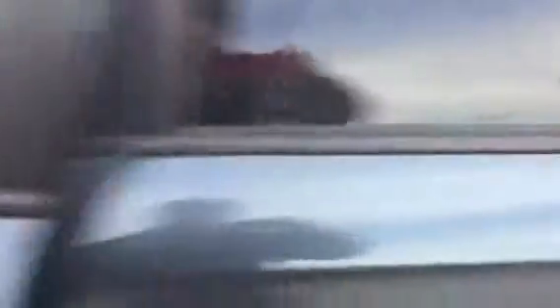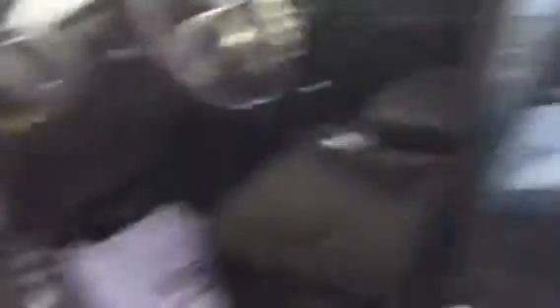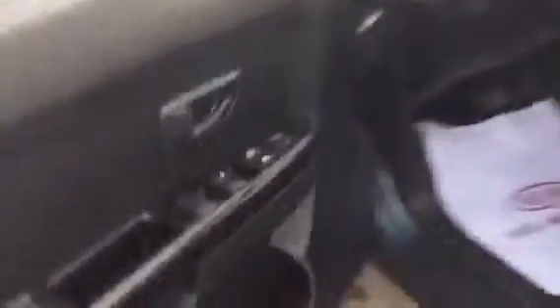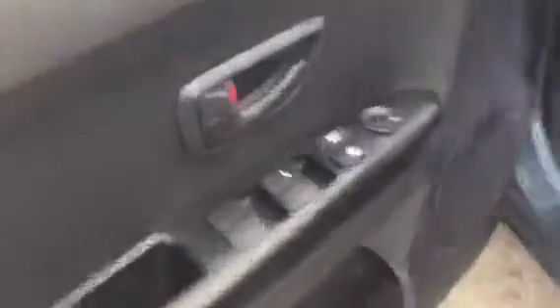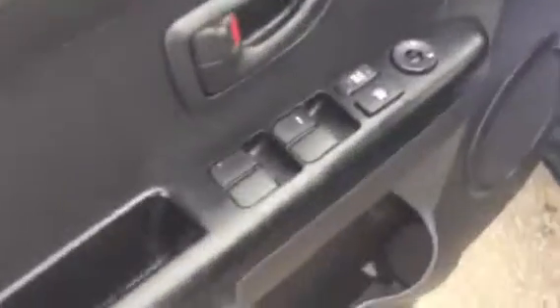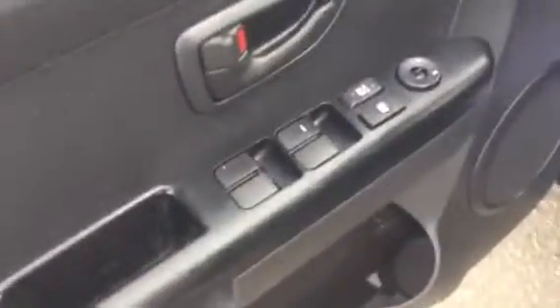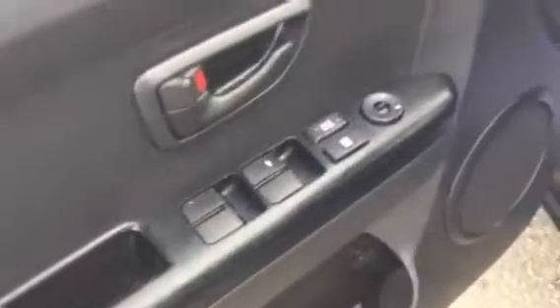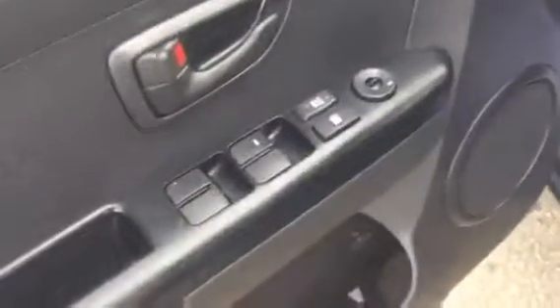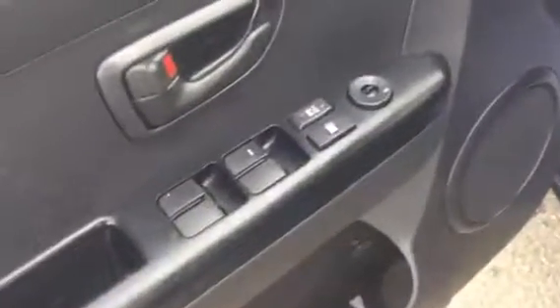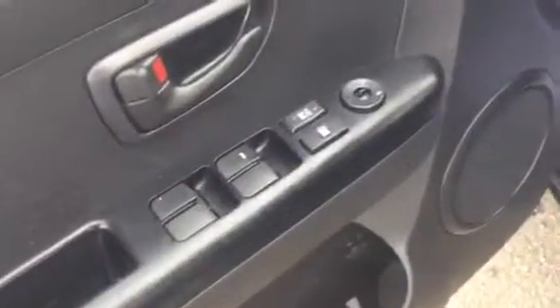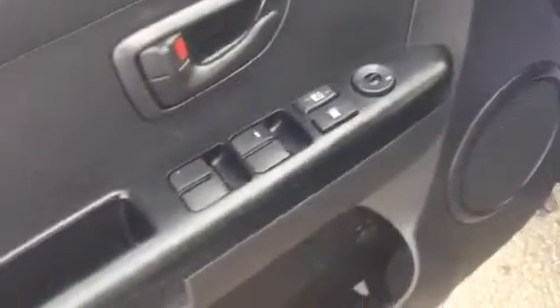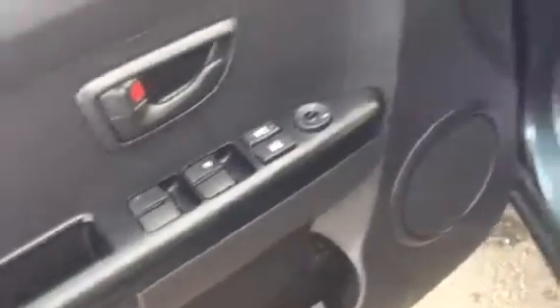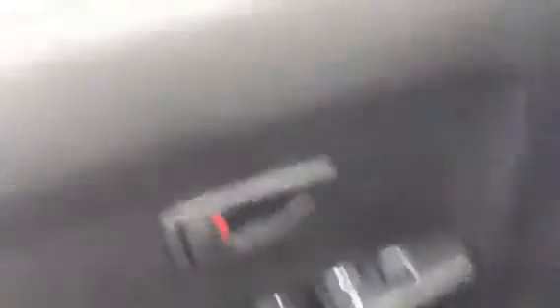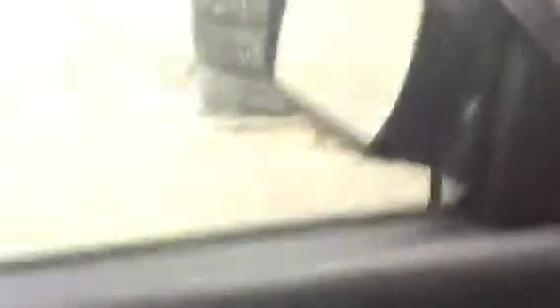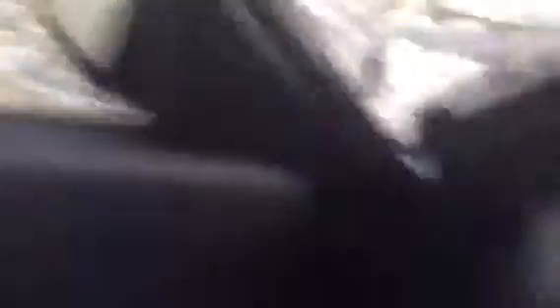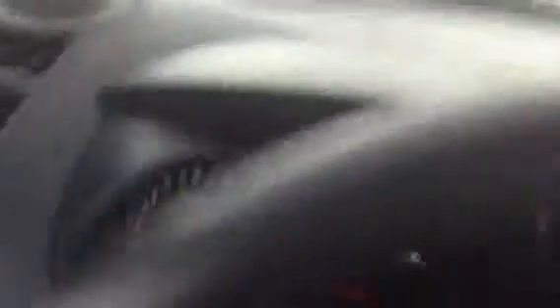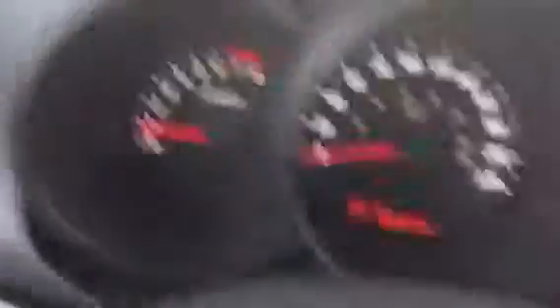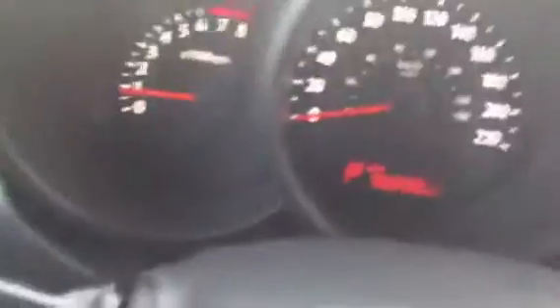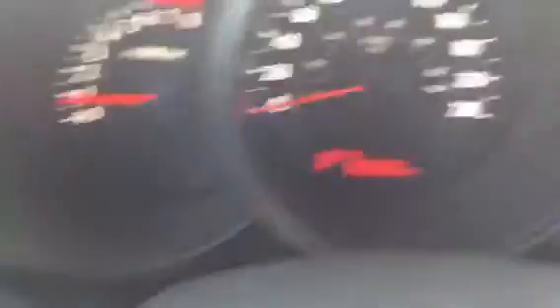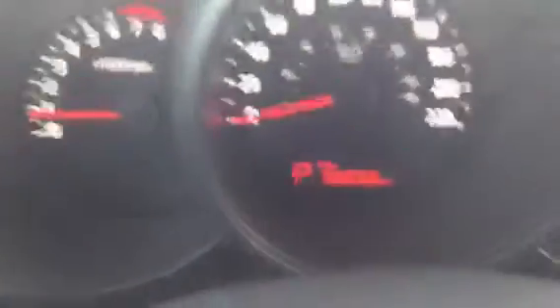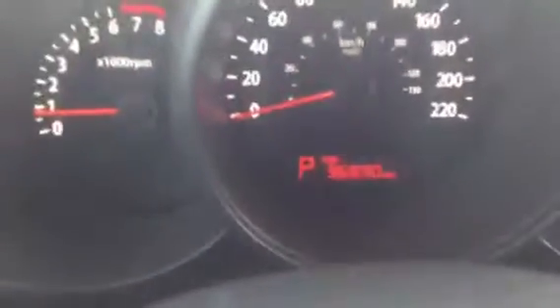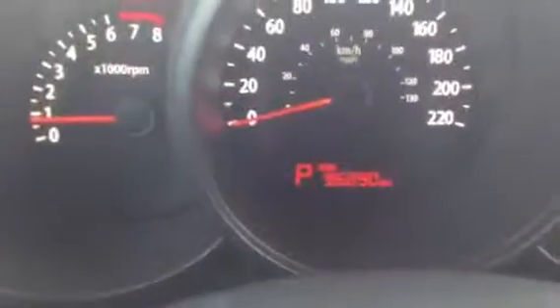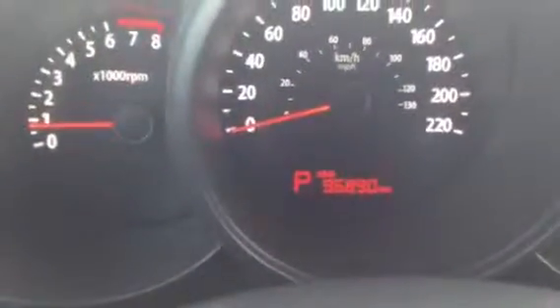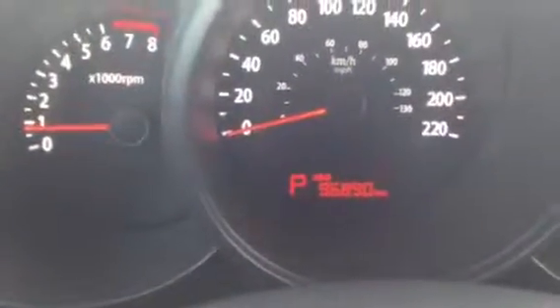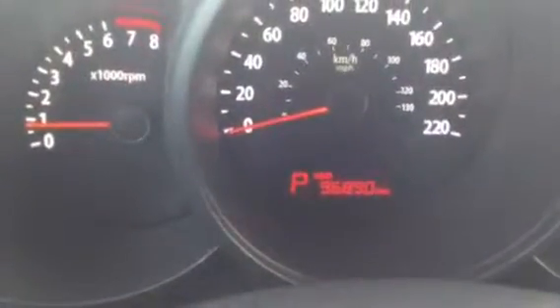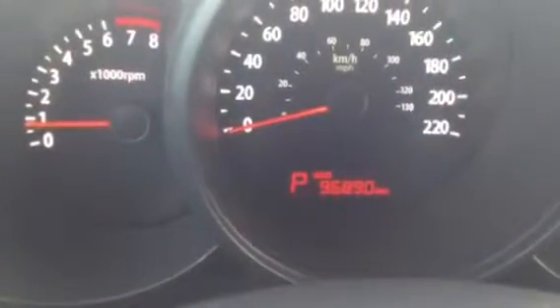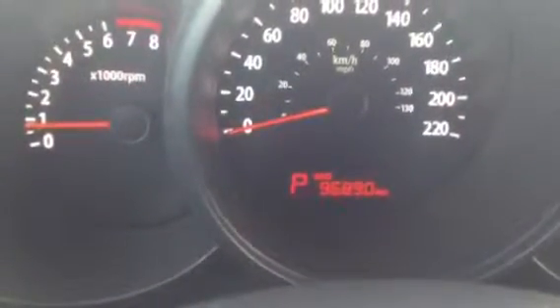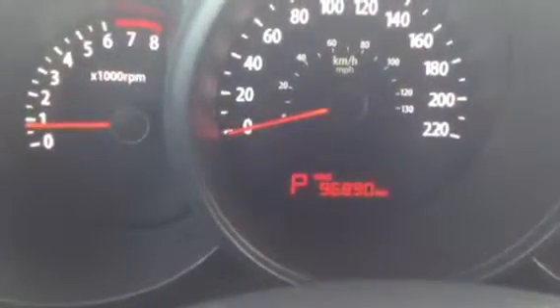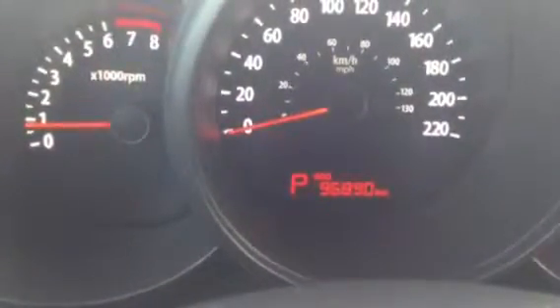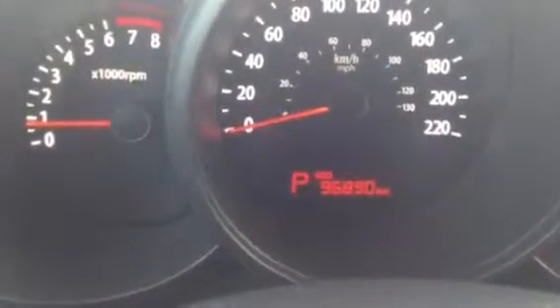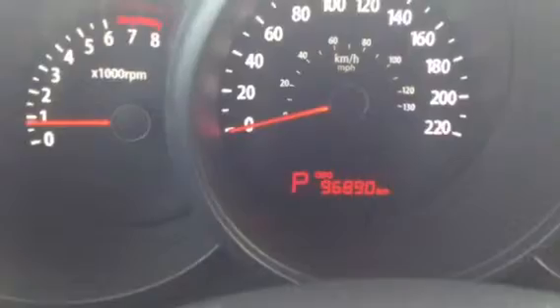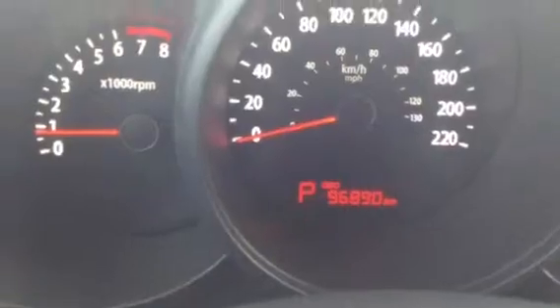Let's take a quick look inside. Of course, you've got your power windows, mirrors, and locks. This one has under 100,000 kilometers, Jamie — 96,890.